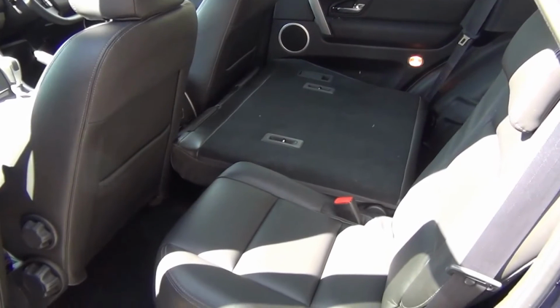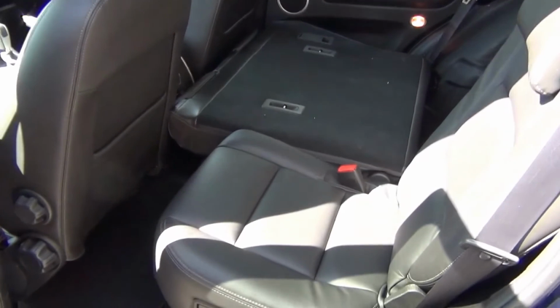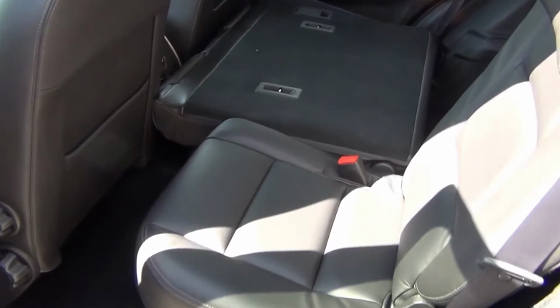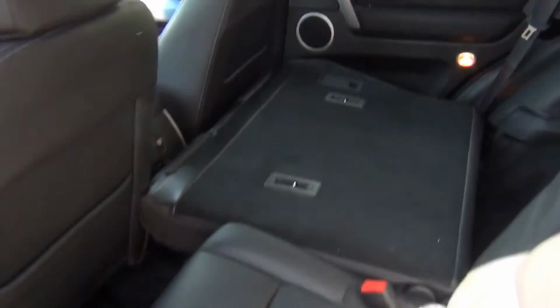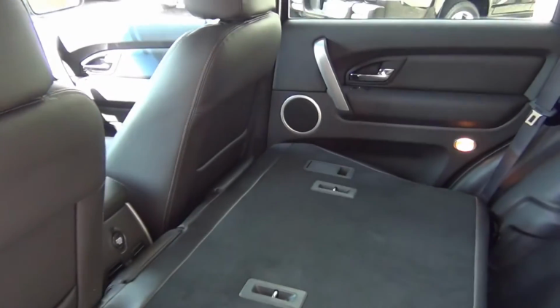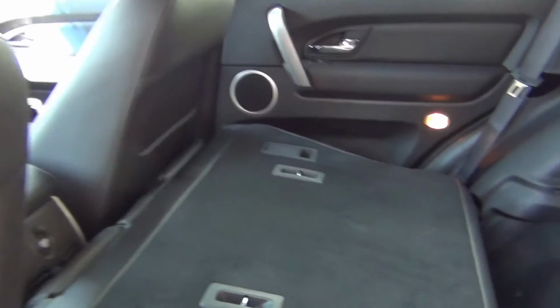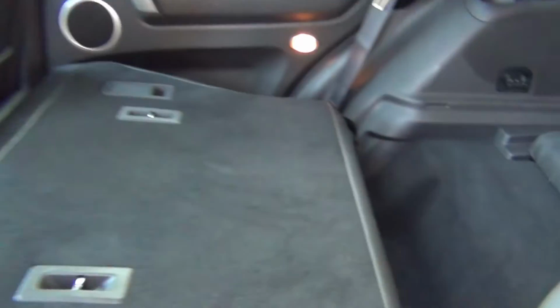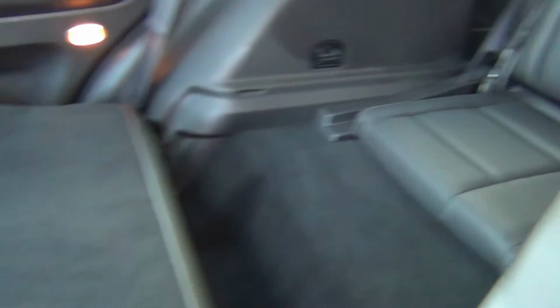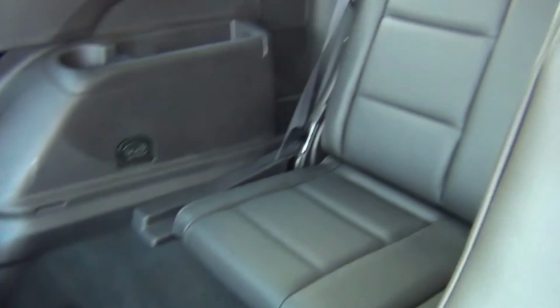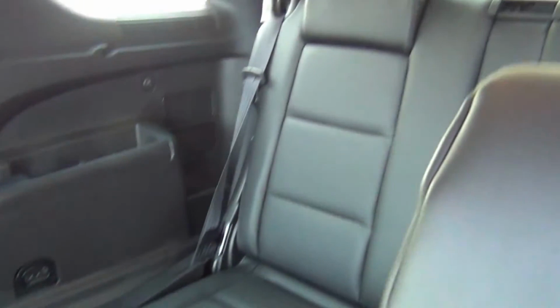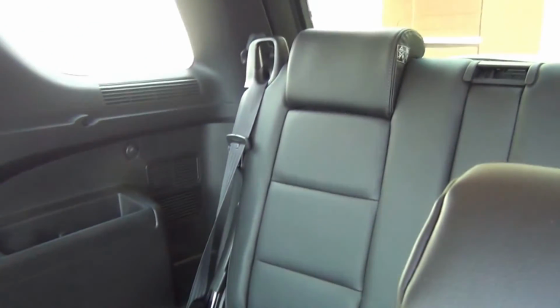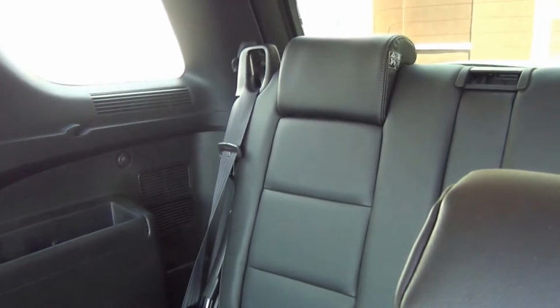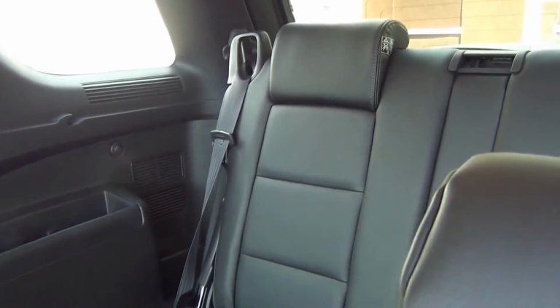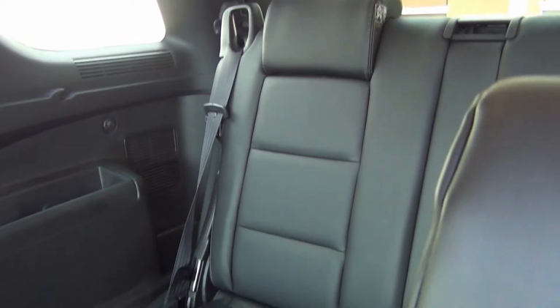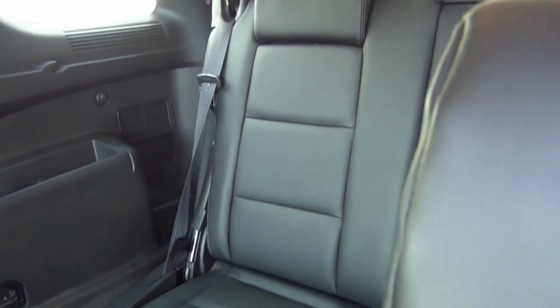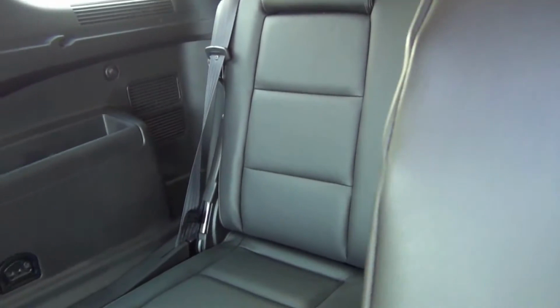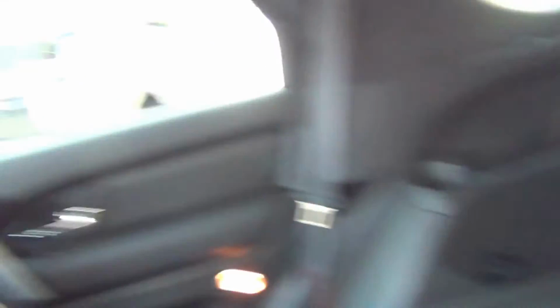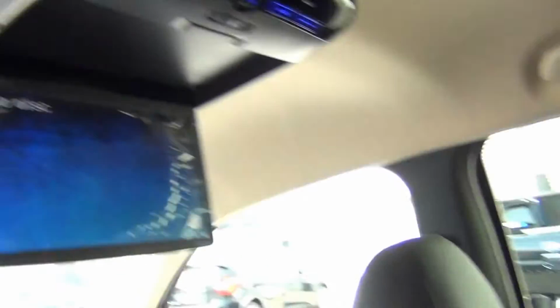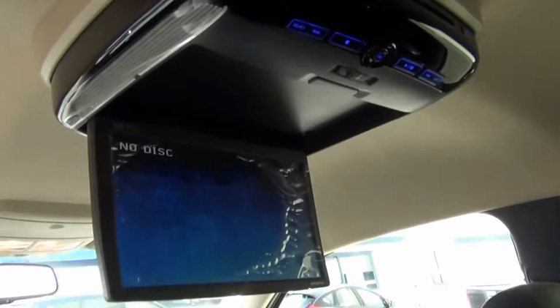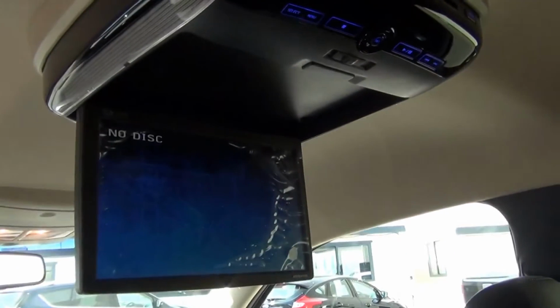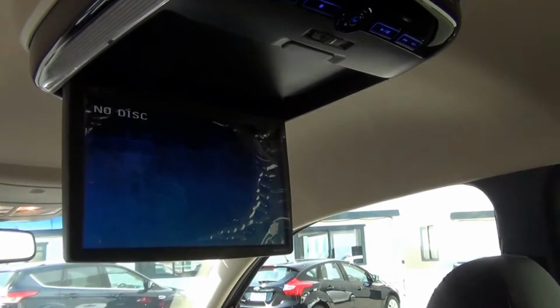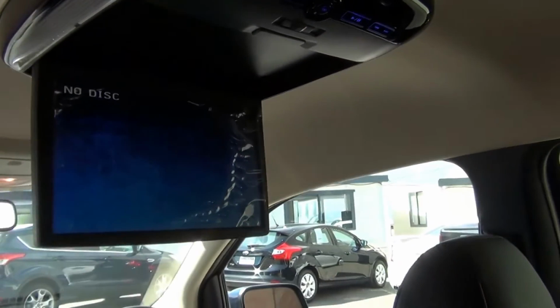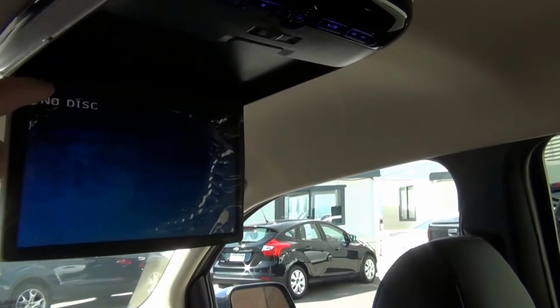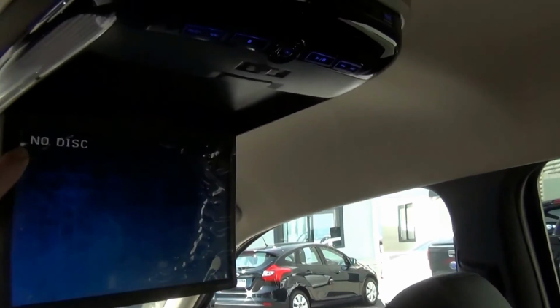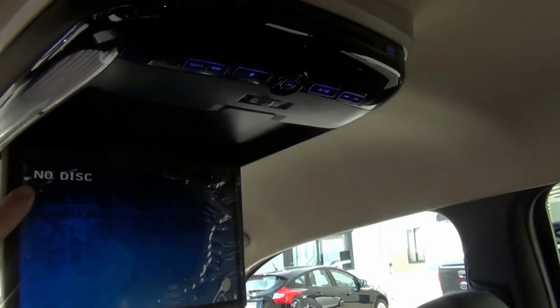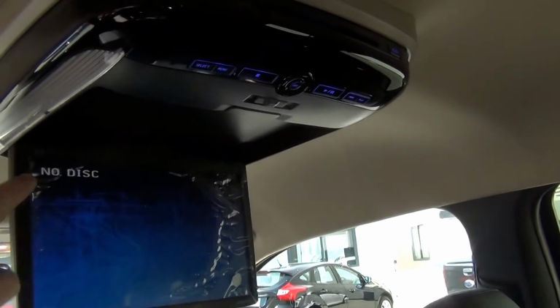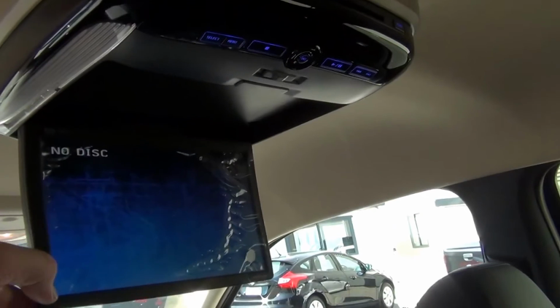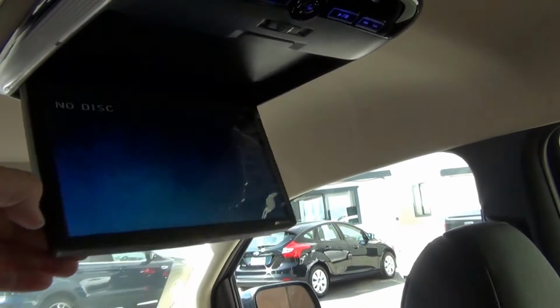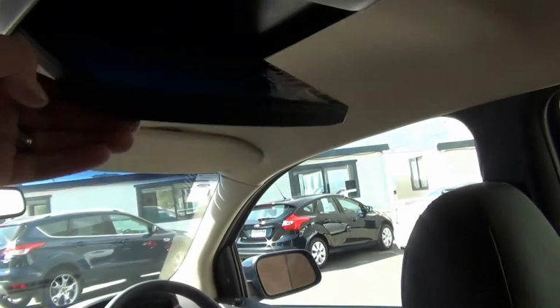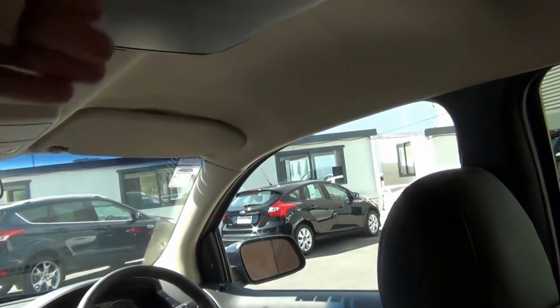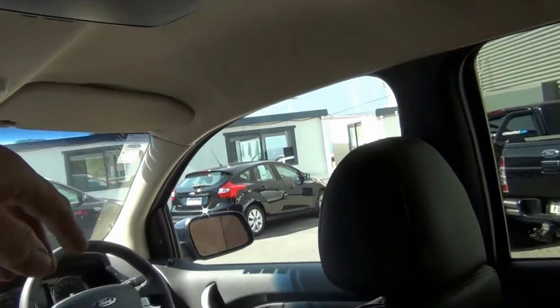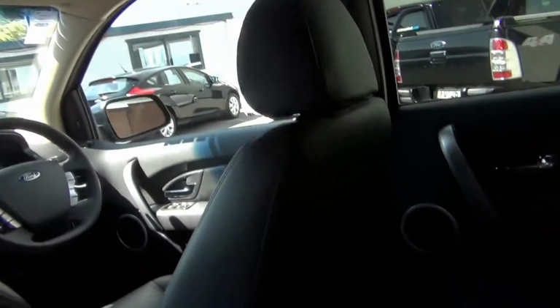As you can see, the rear seats fold right down flat when not in use. We also have the roof-mounted DVD player — it still has the plastic on the screen — and two wireless headphones stored in the centre armrest.